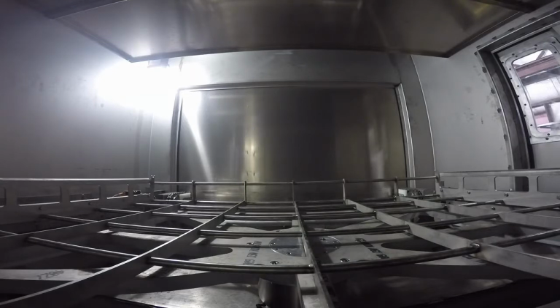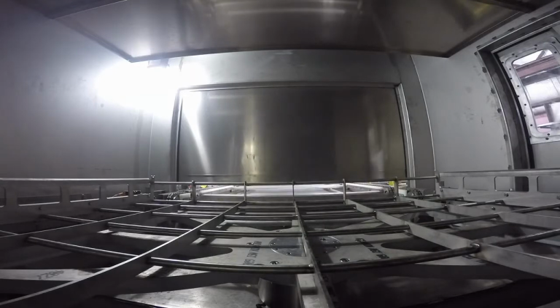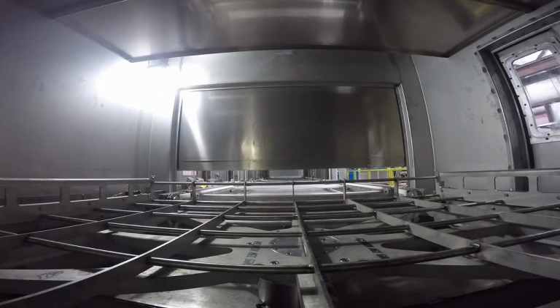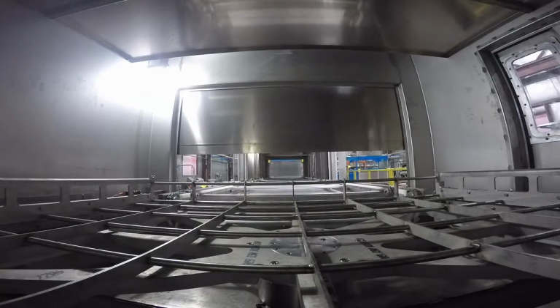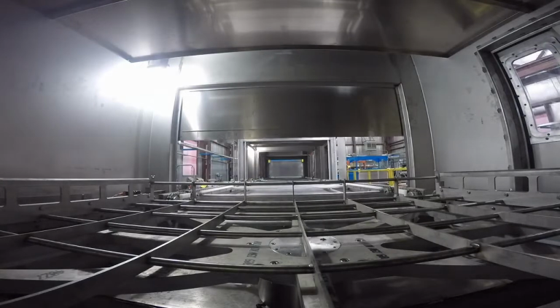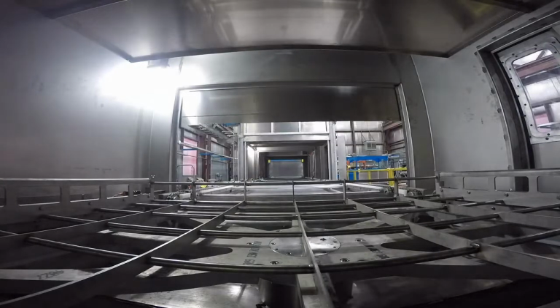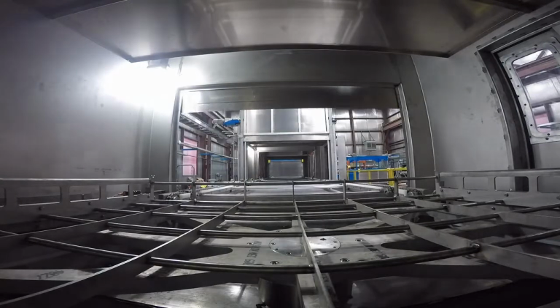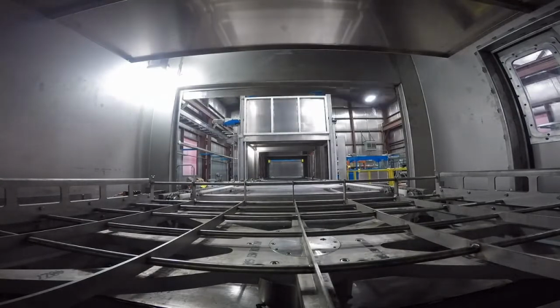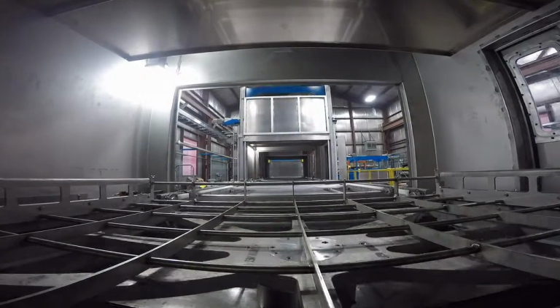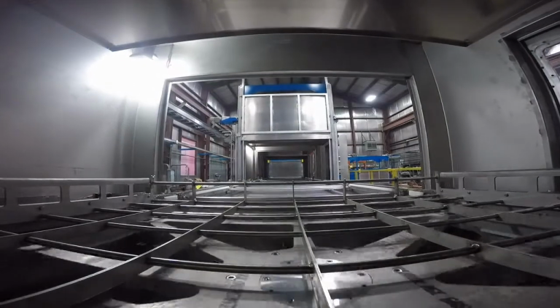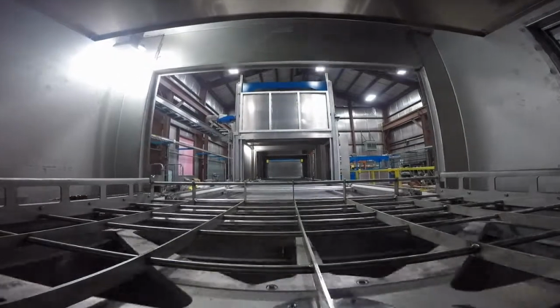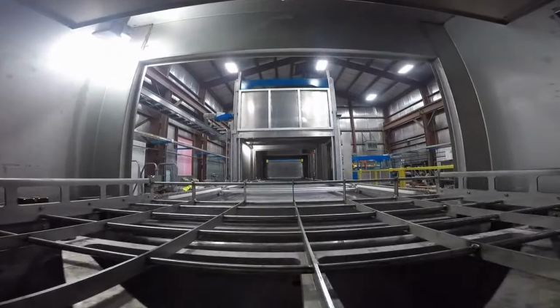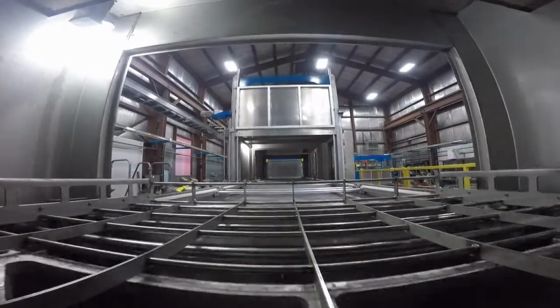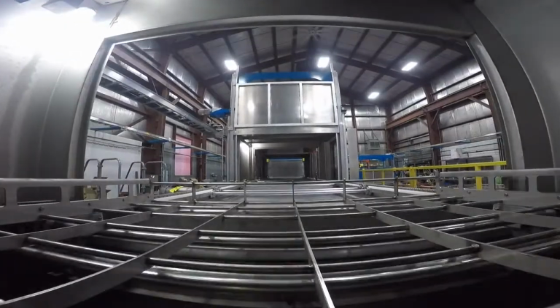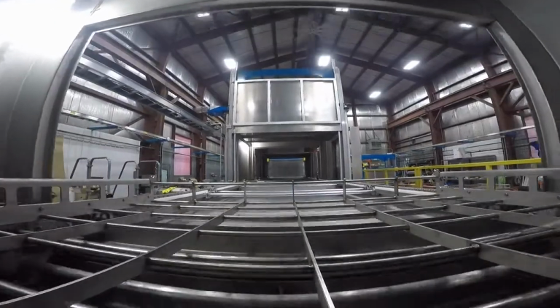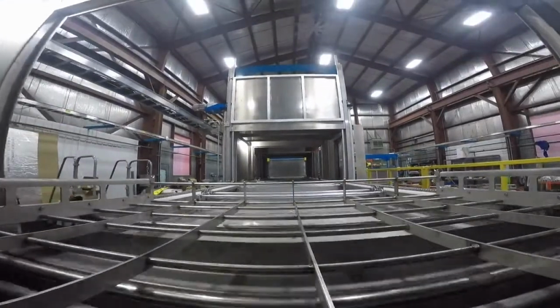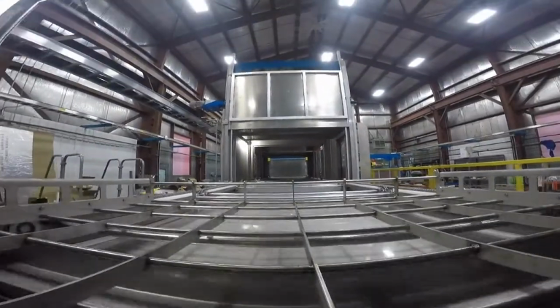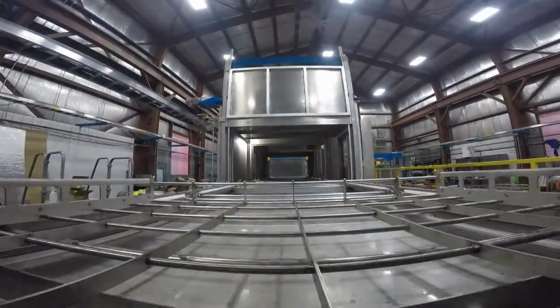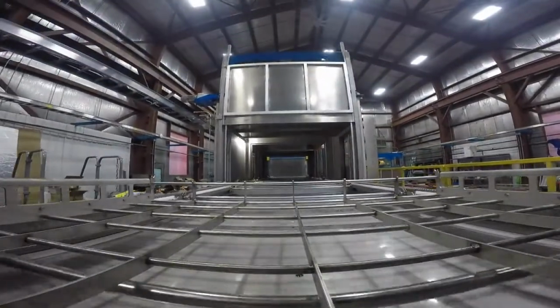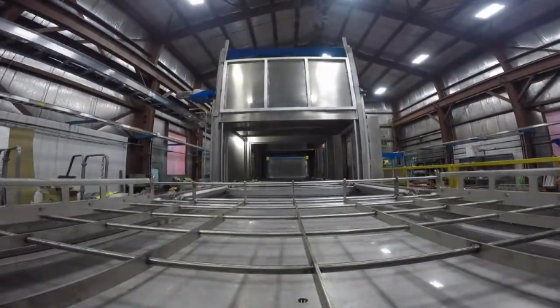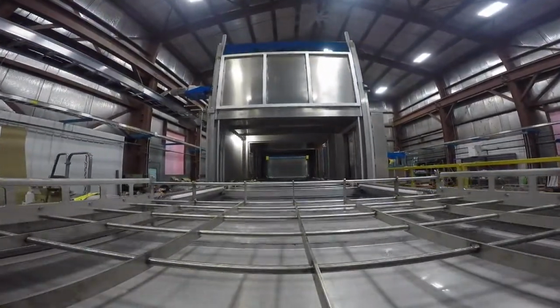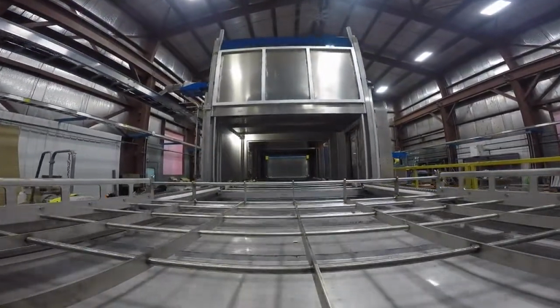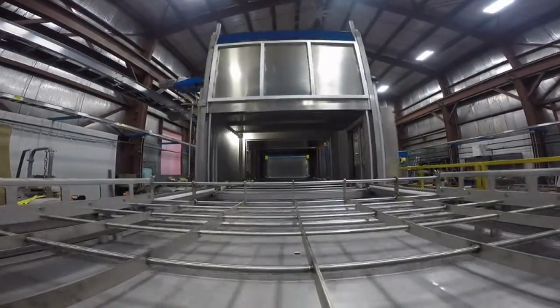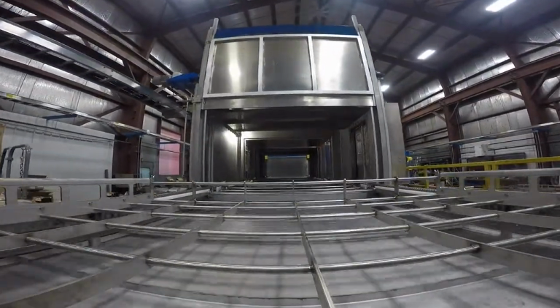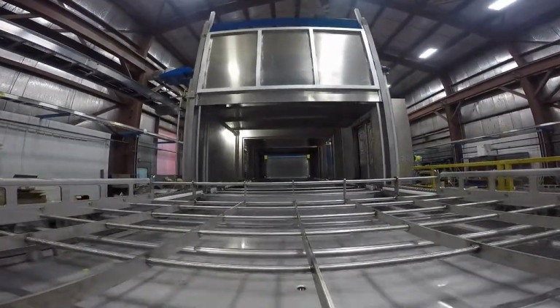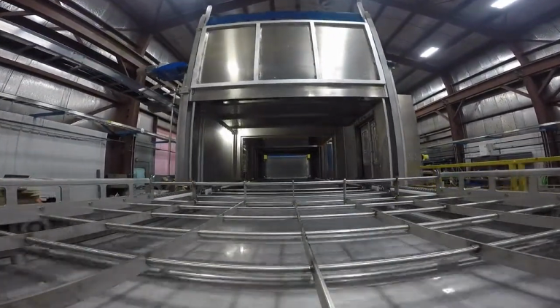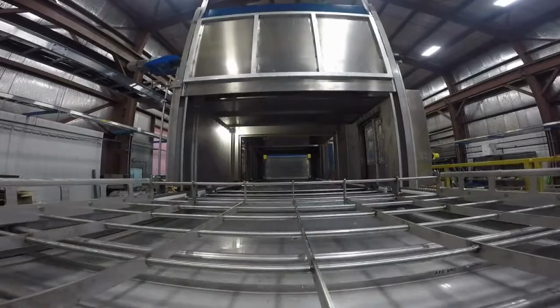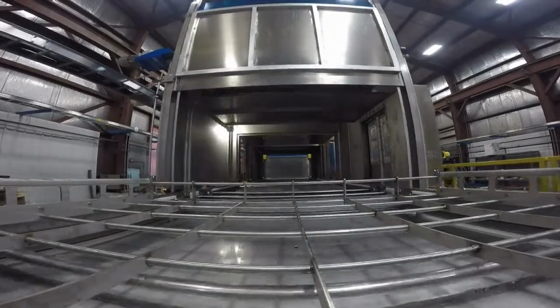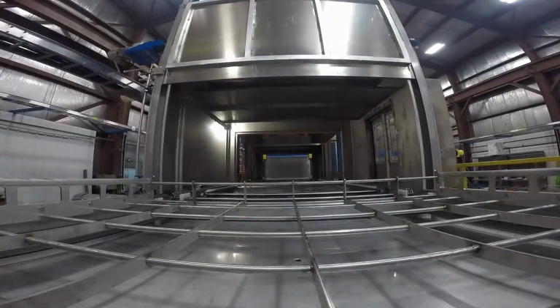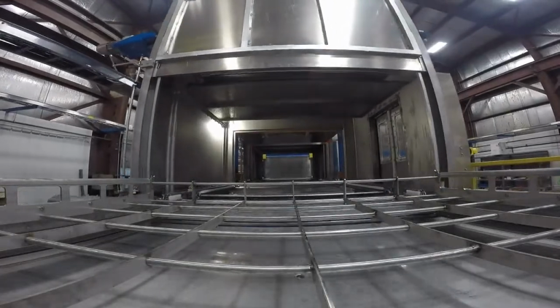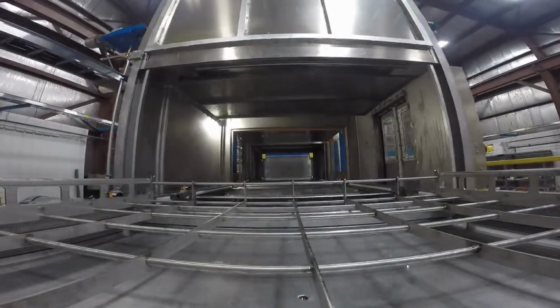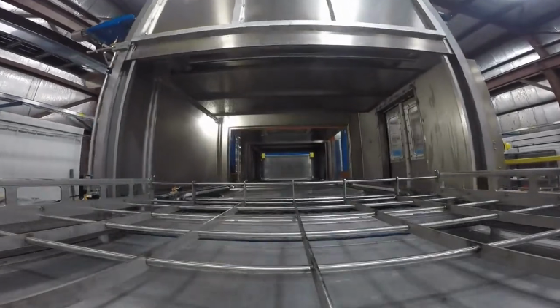Dwell Station. The dwell station on this line shown is an area that will hold two baskets. The size of this area typically is defined by the customer's daily throughput.